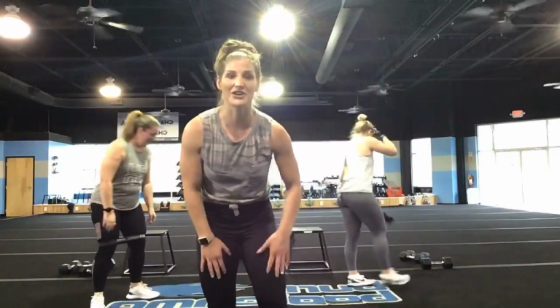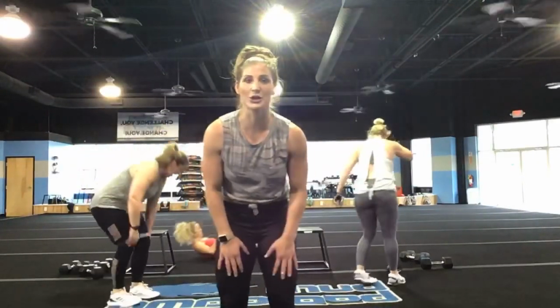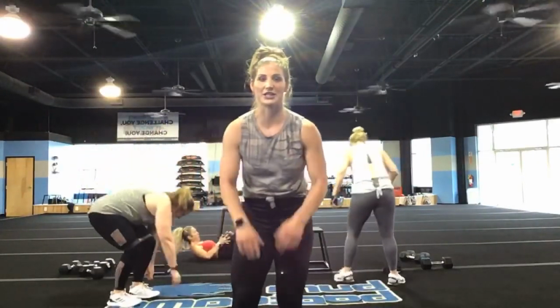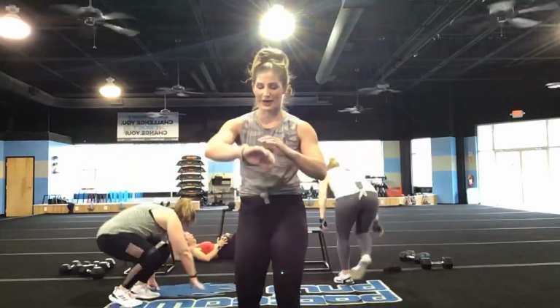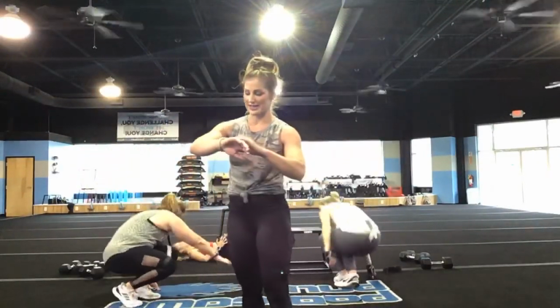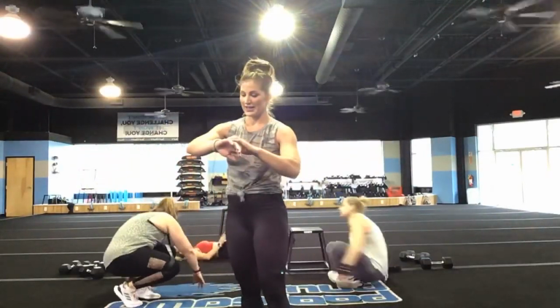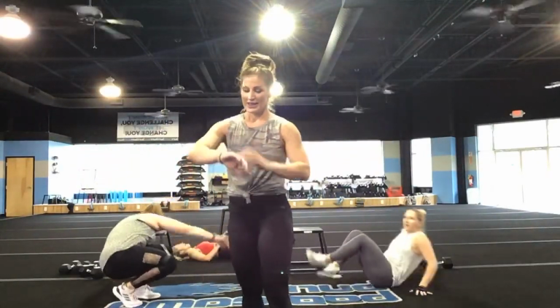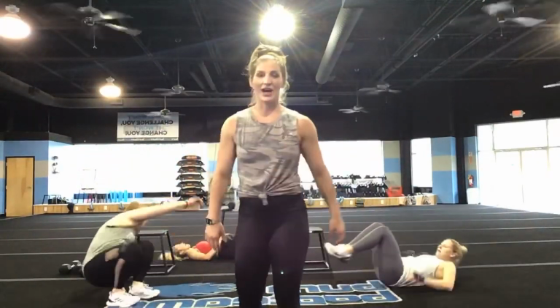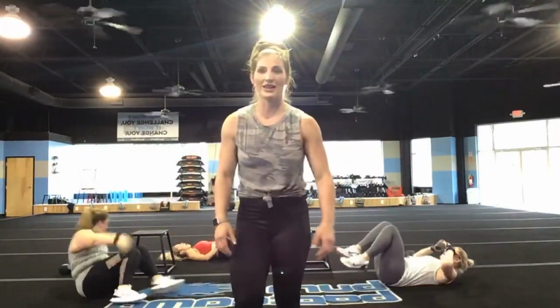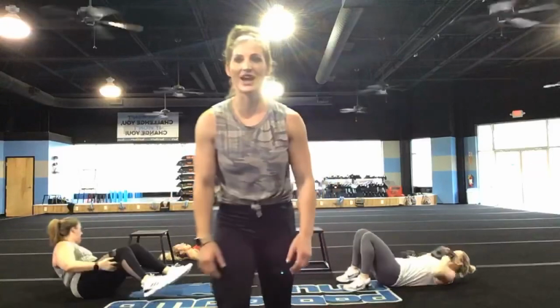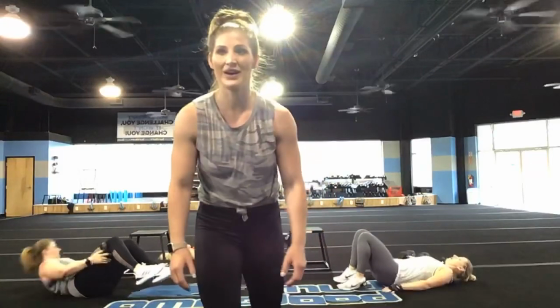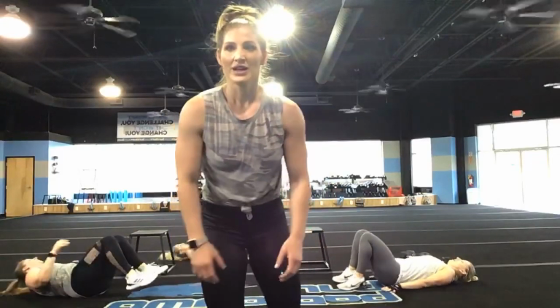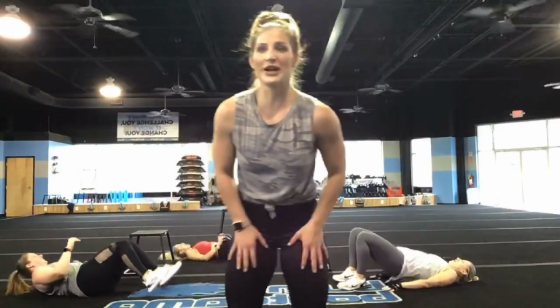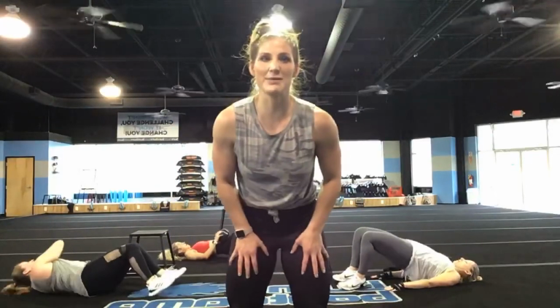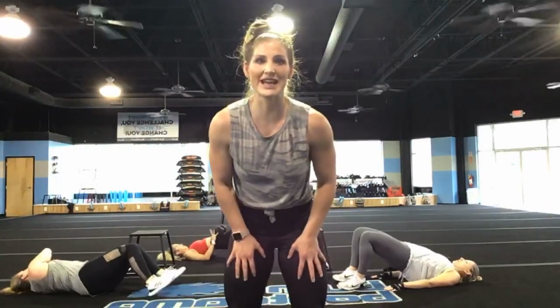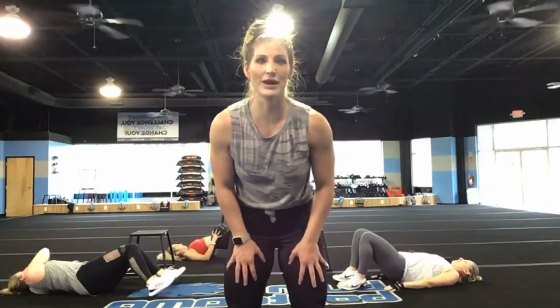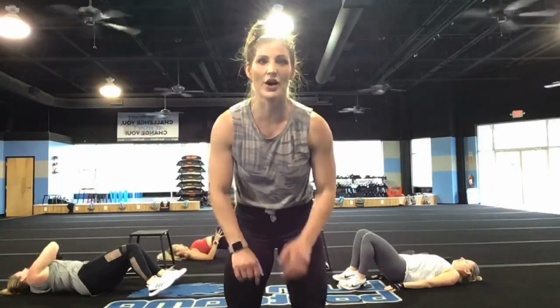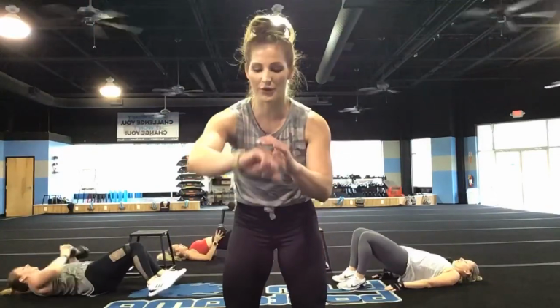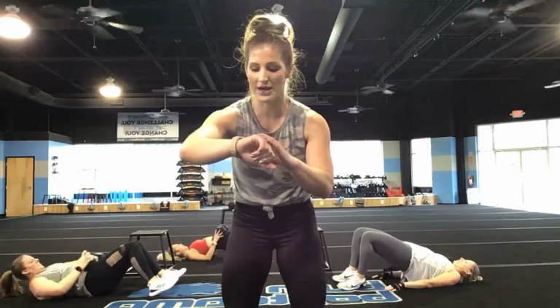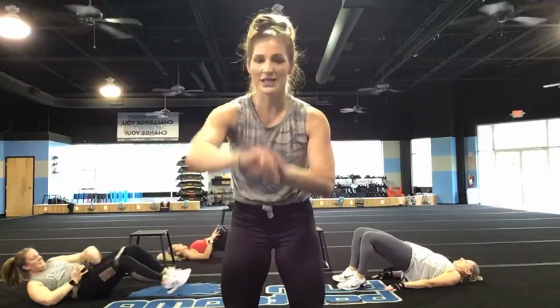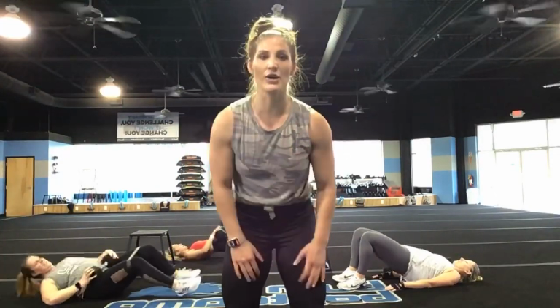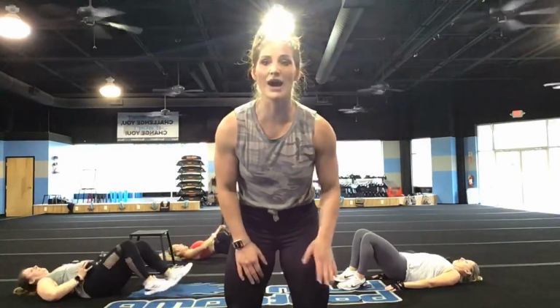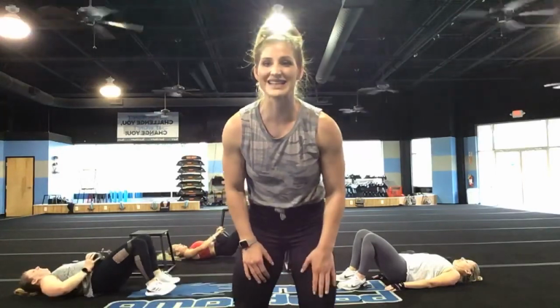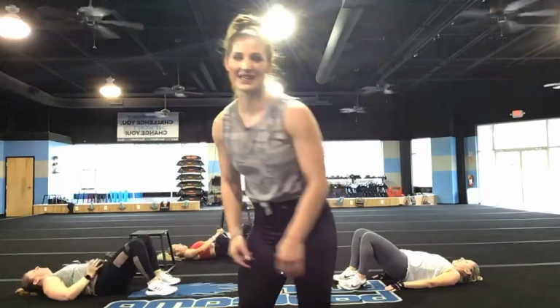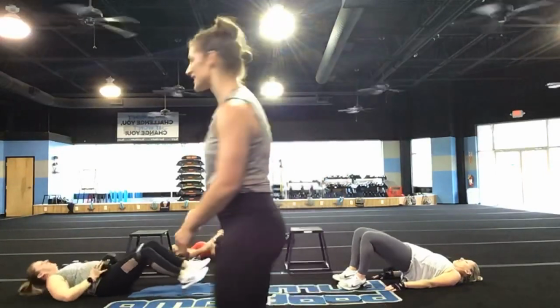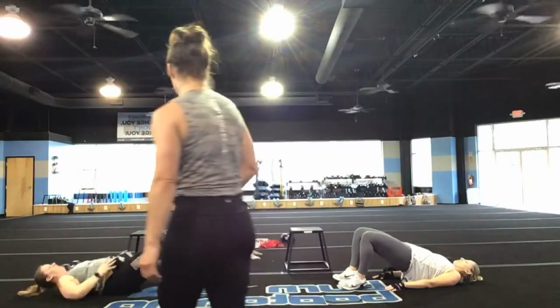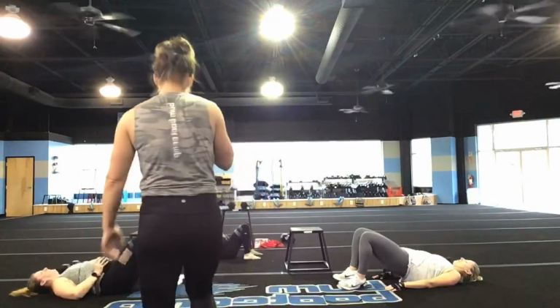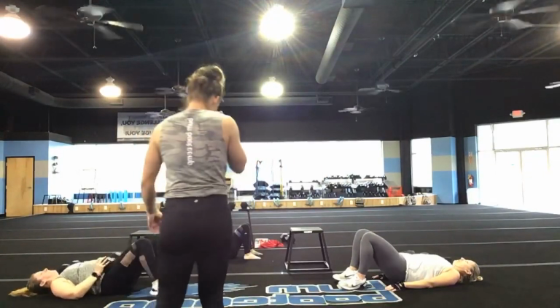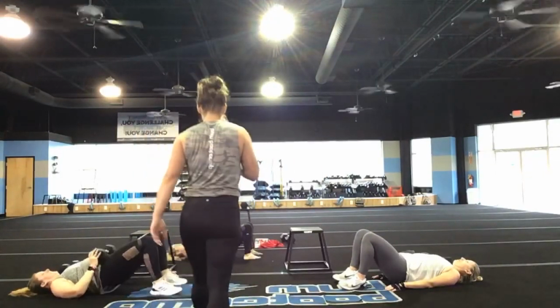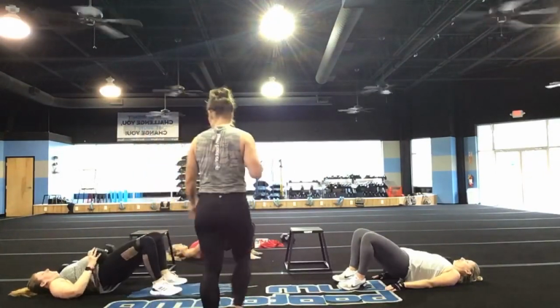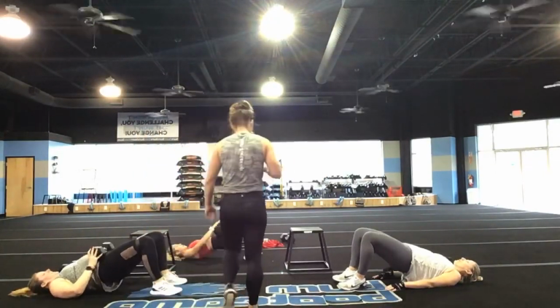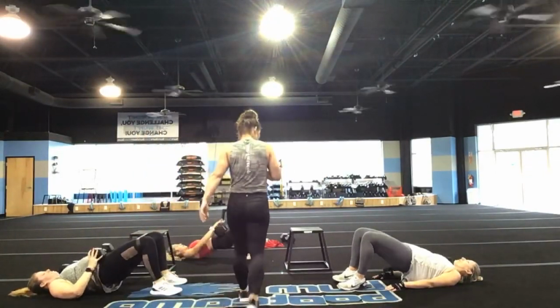I'm feeling it. Glute bridges, you guys — glute bridges. Let's go, let's go. We're going in three, two, and one. 60 seconds, let's go.